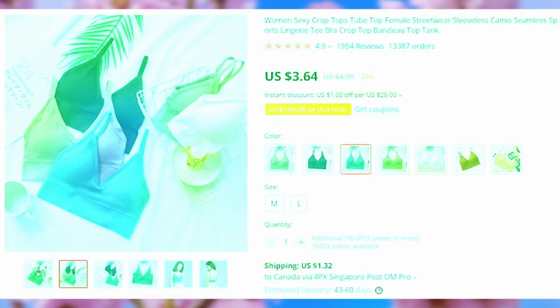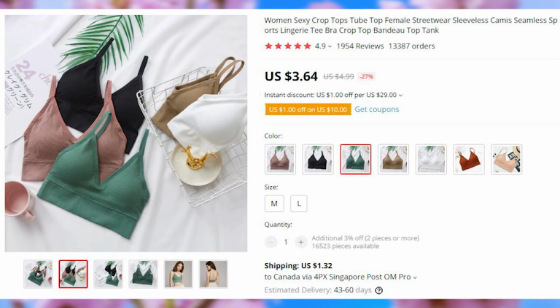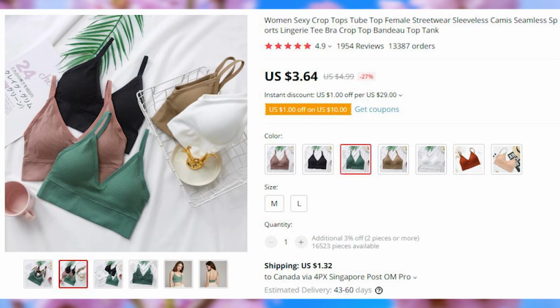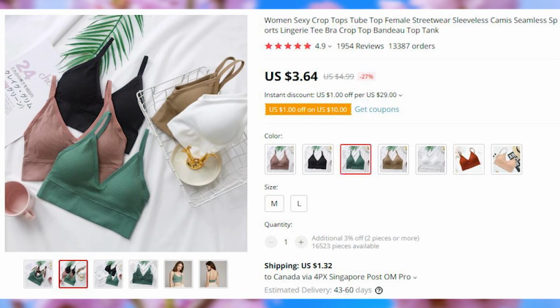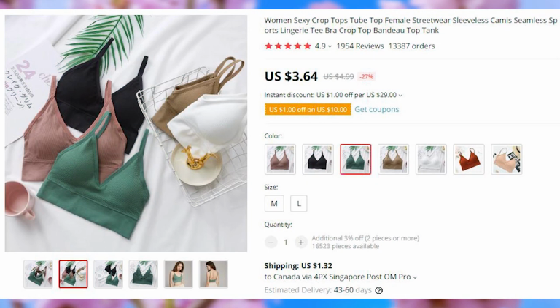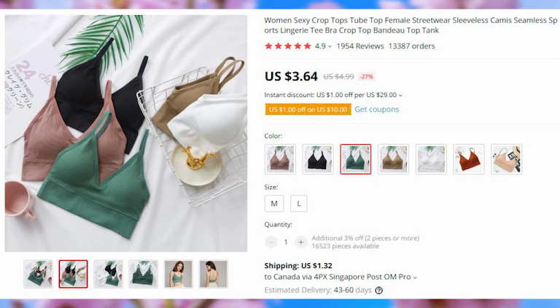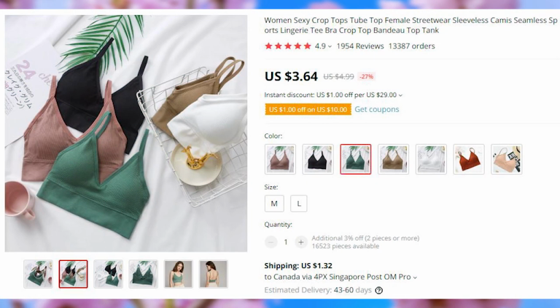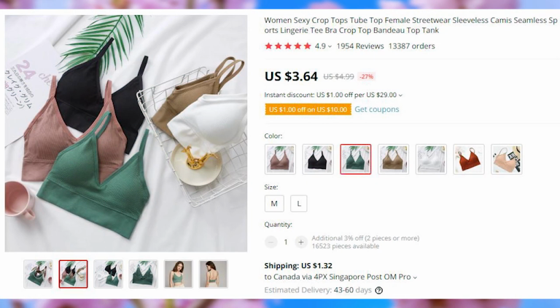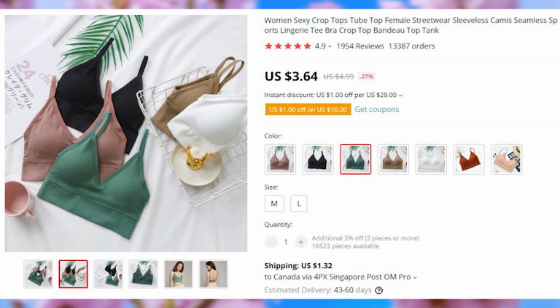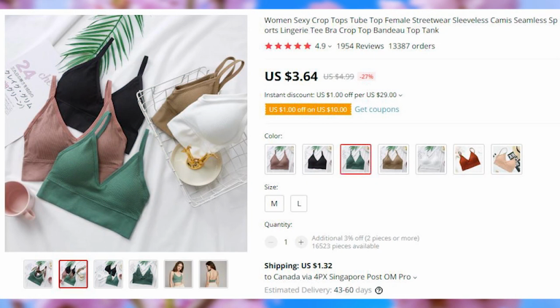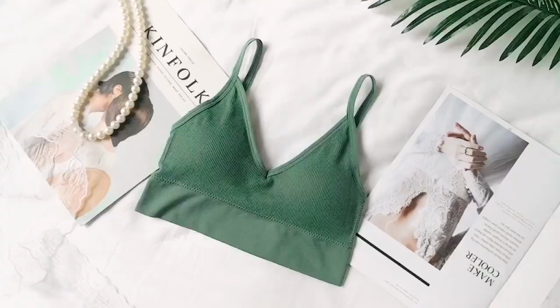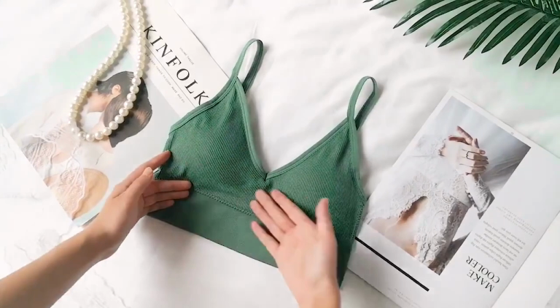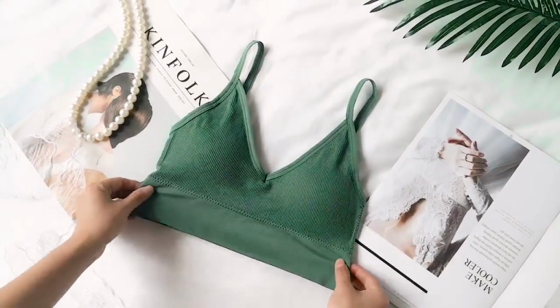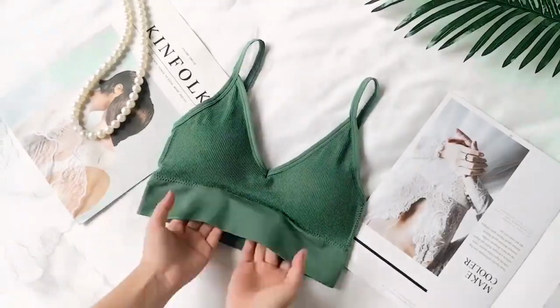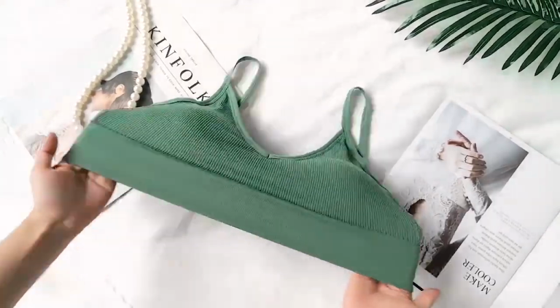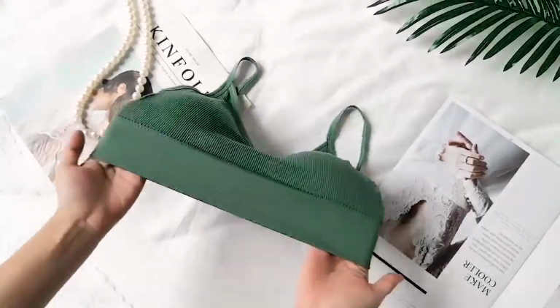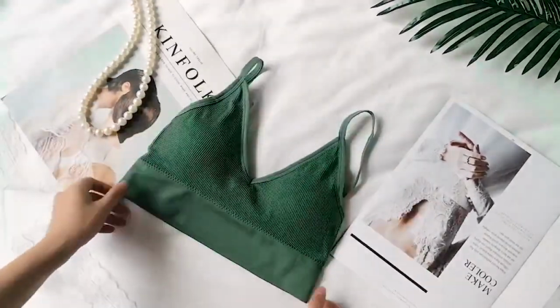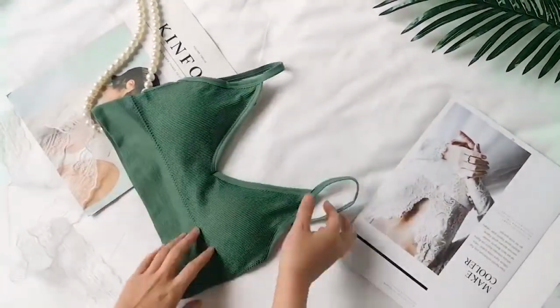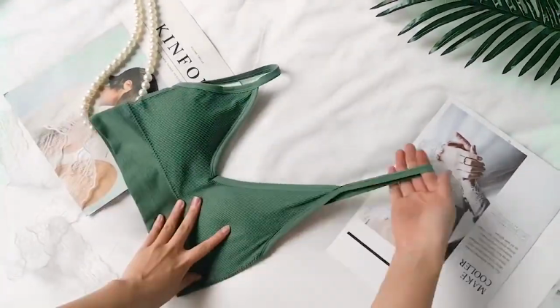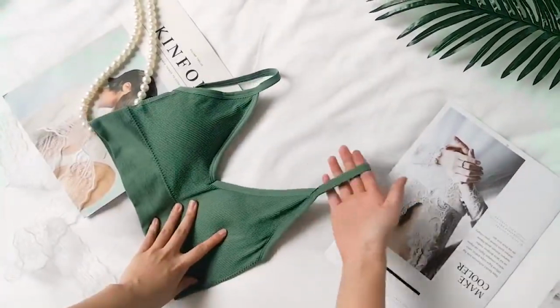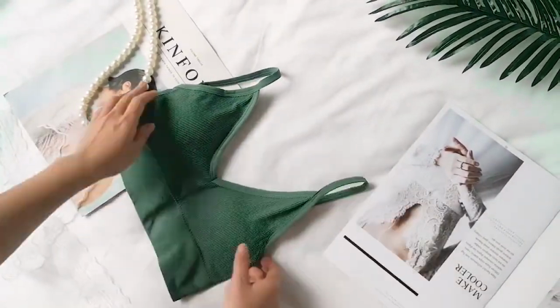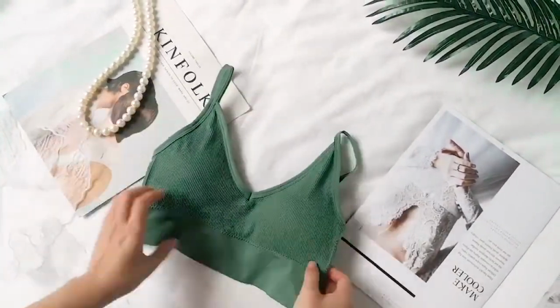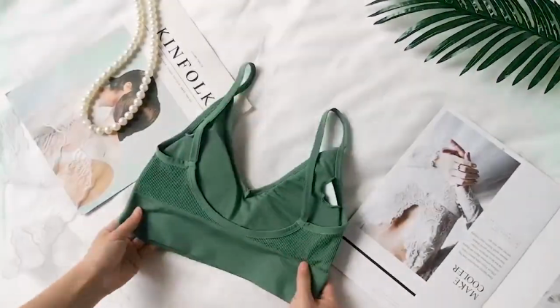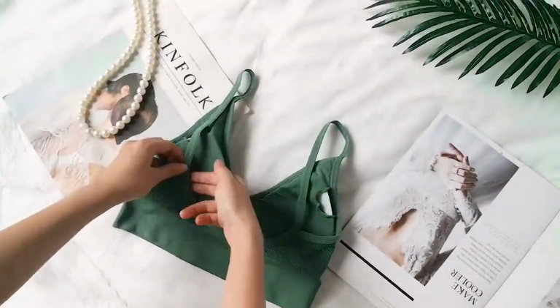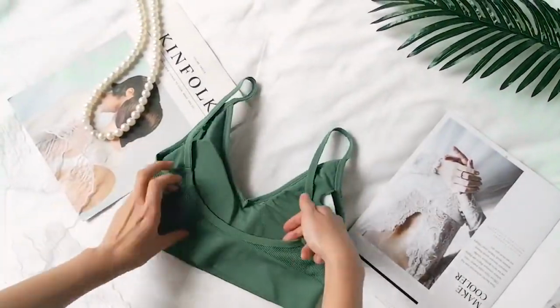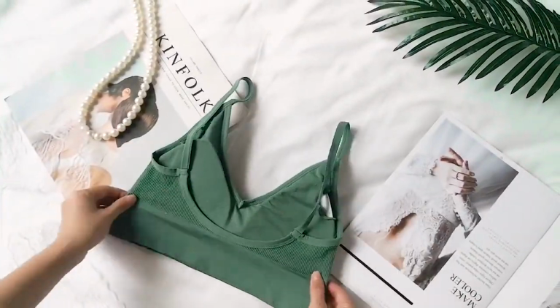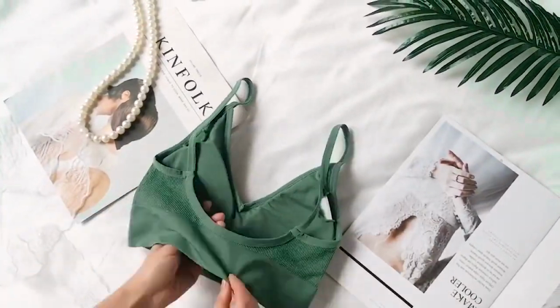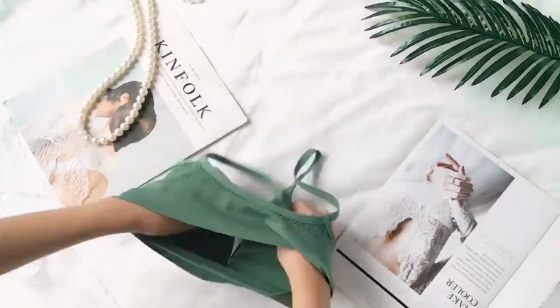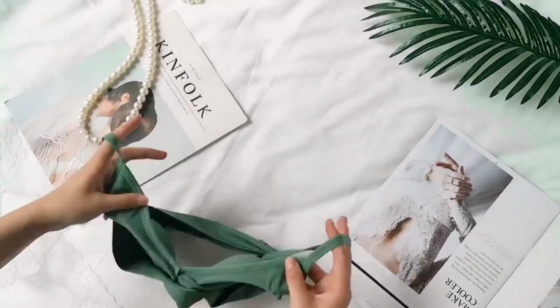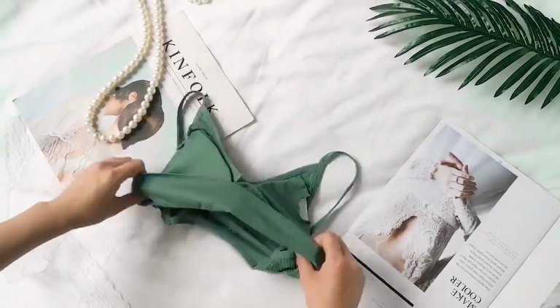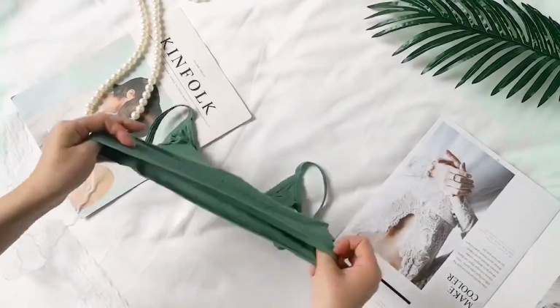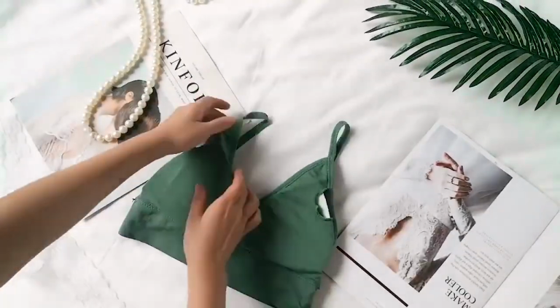The listing for these simple summer tops has 14,000 orders. Good for working out, wearing around the house, or at the office — since these two are pretty much the same thing nowadays anyway.